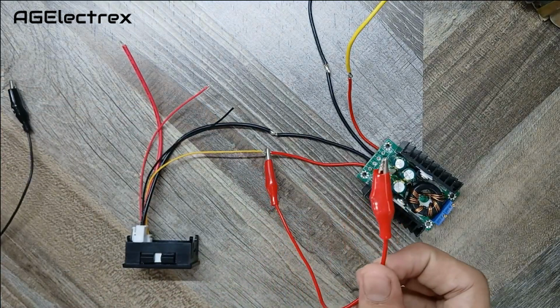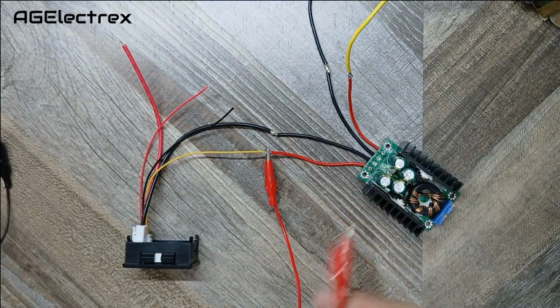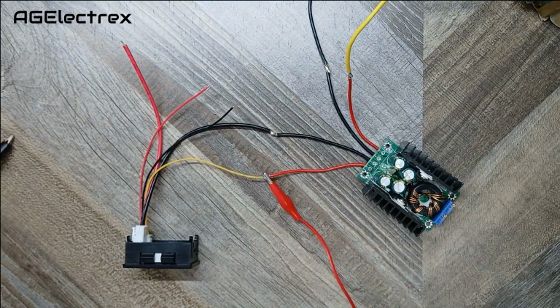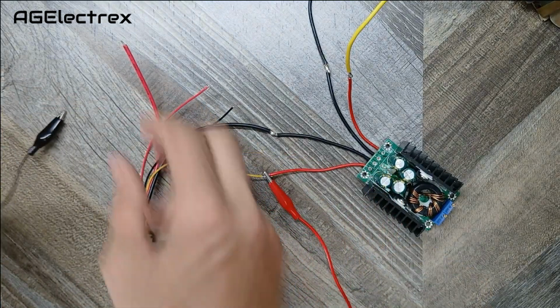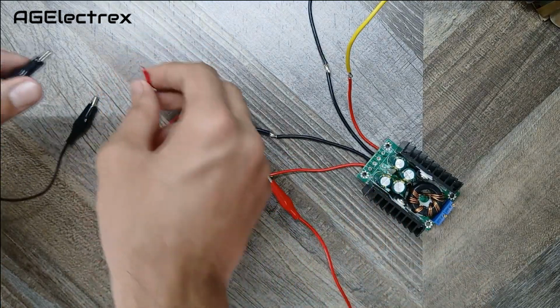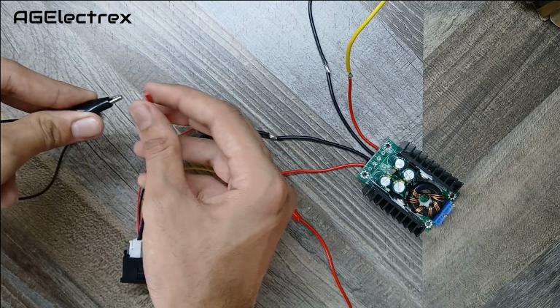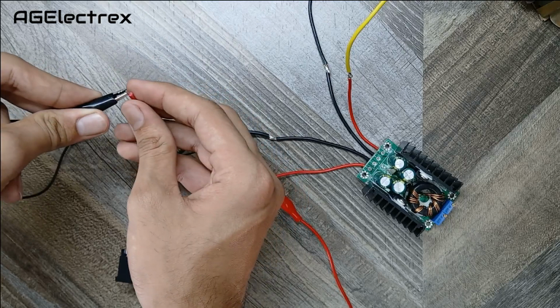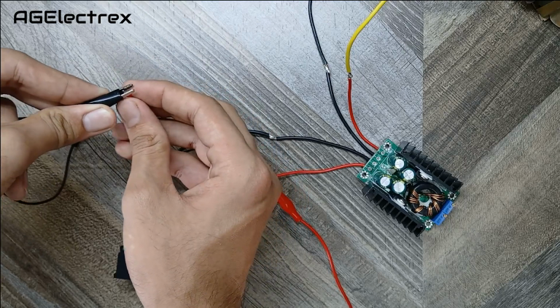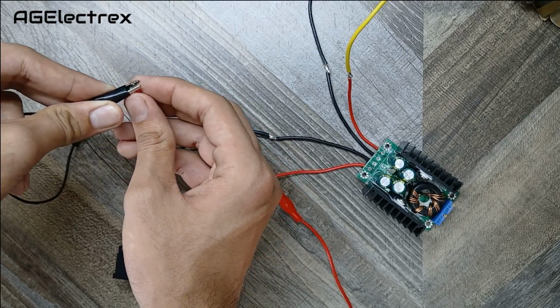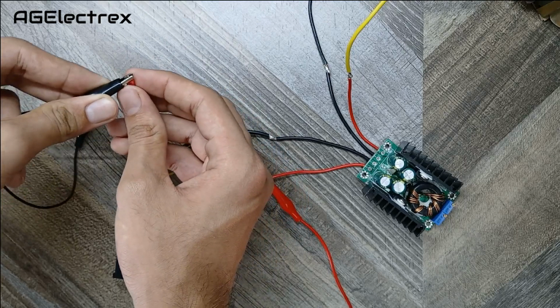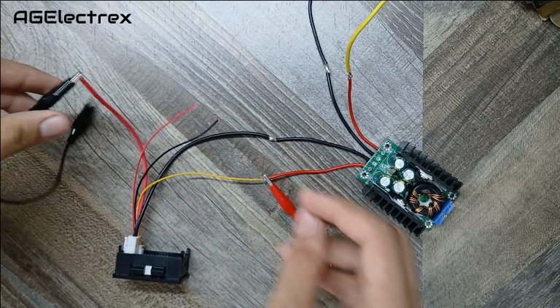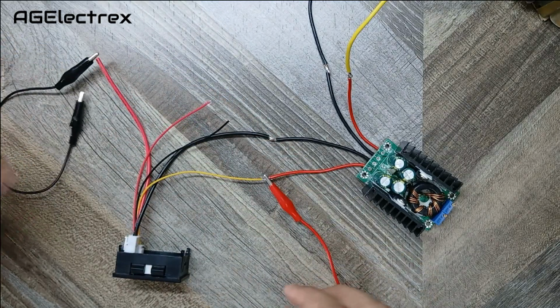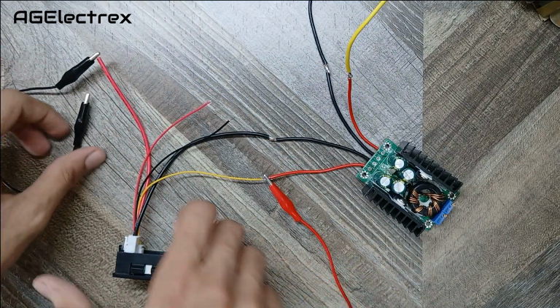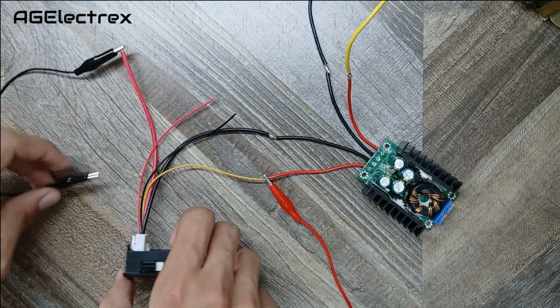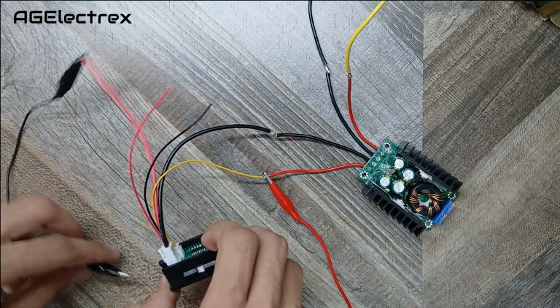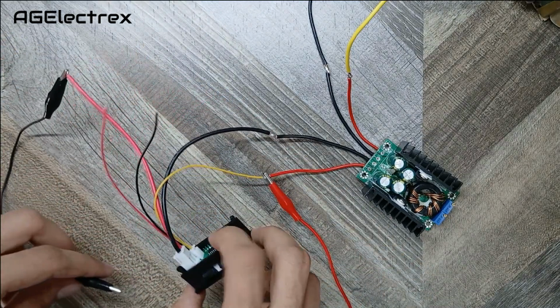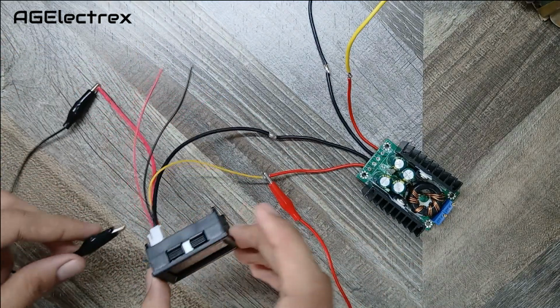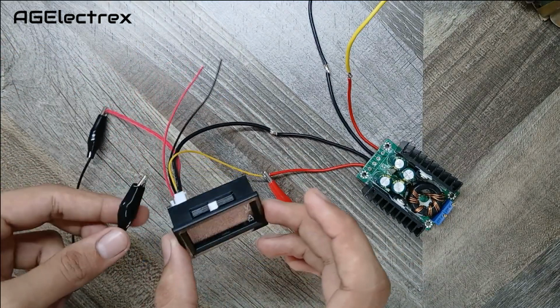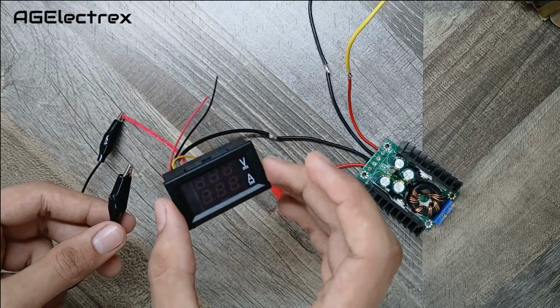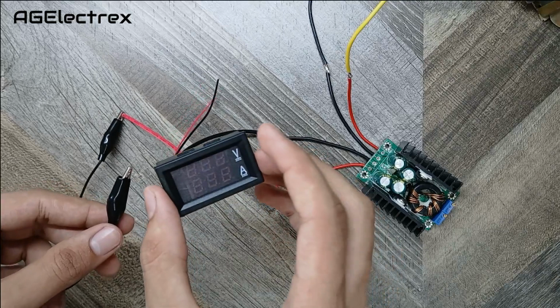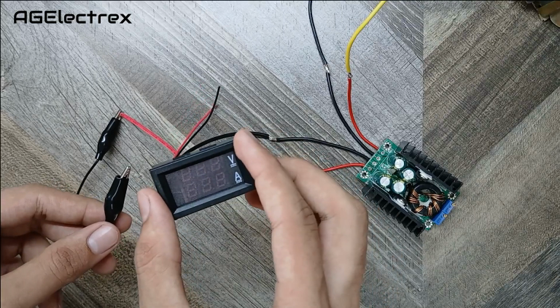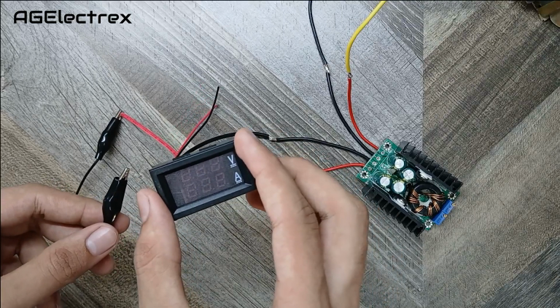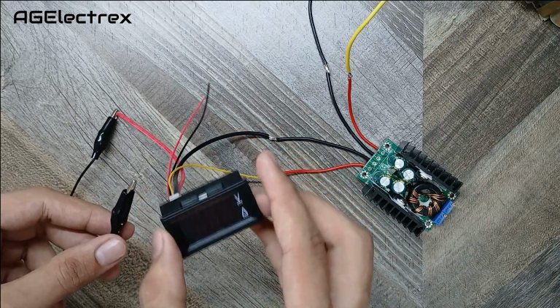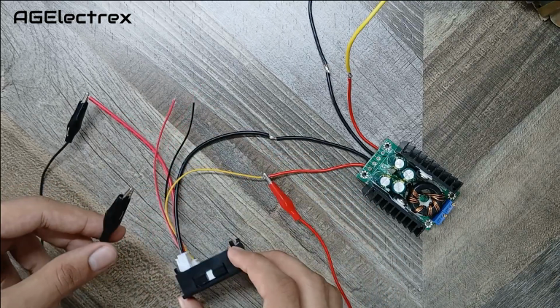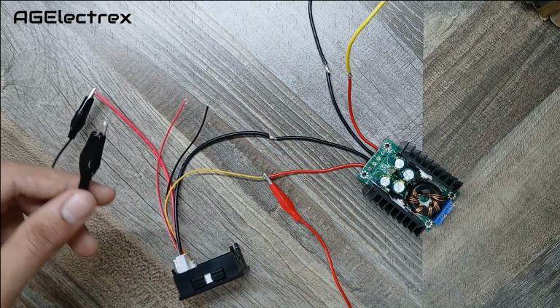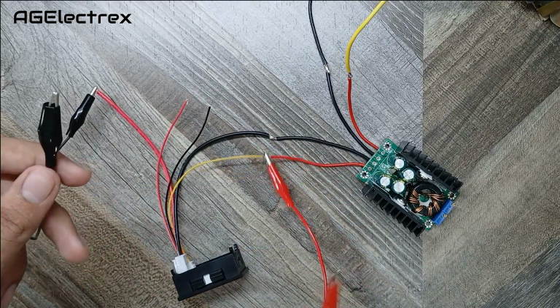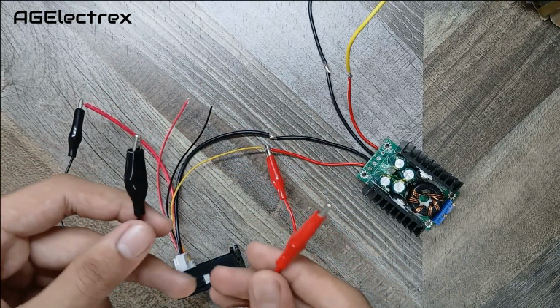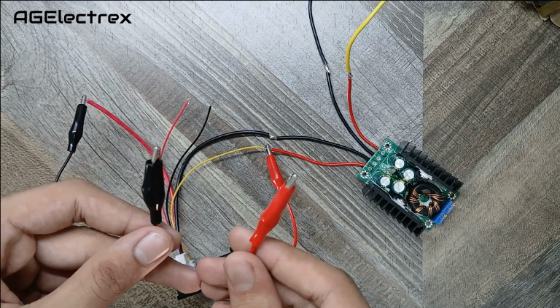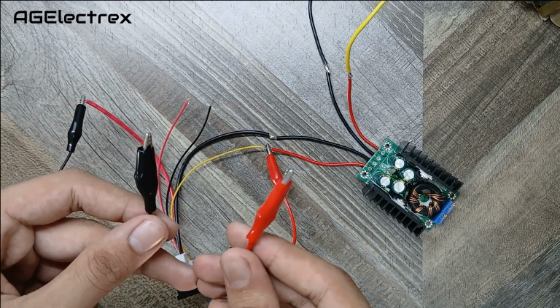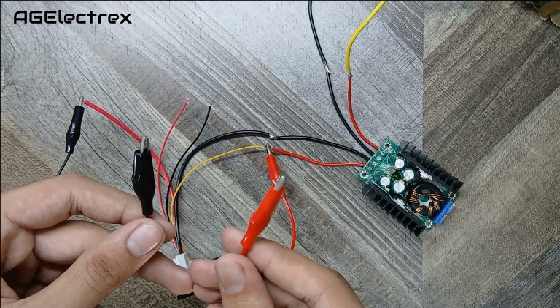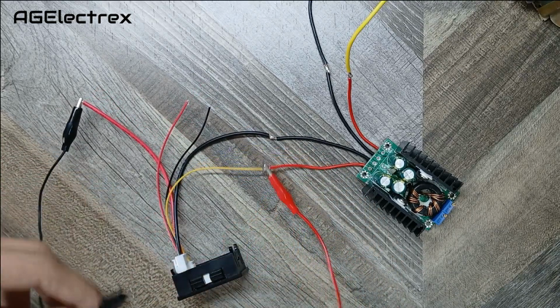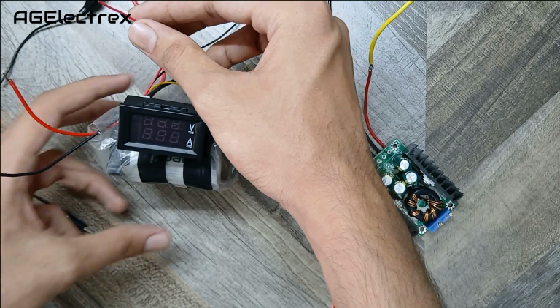If you are finding it difficult to understand then you can refer the circuit diagram given in the description. These are the positive and negative output of this whole circuit.